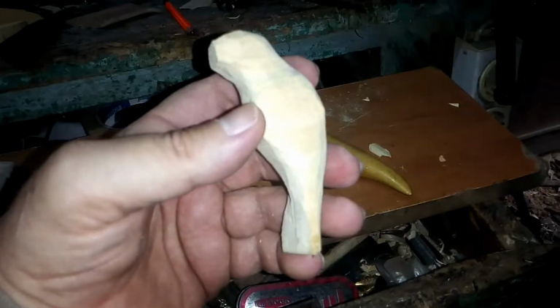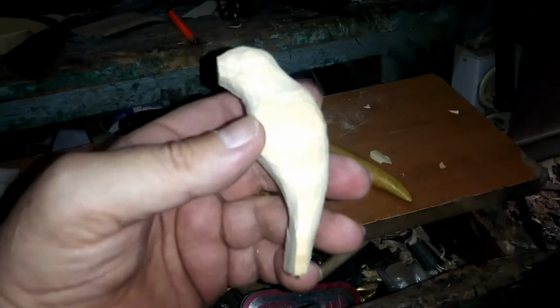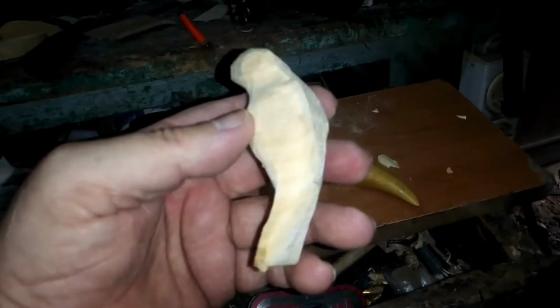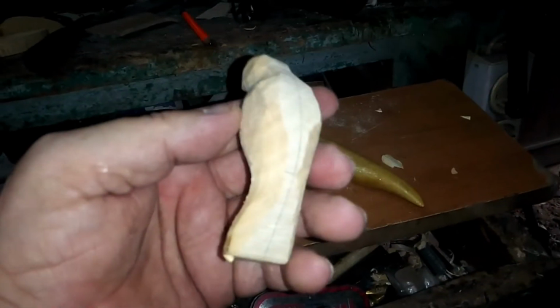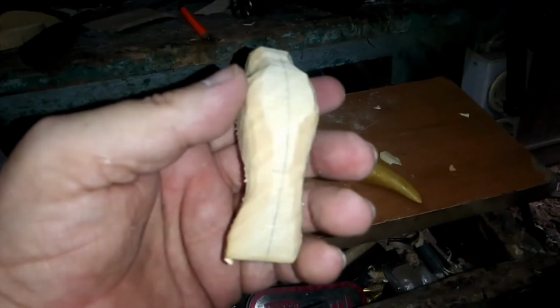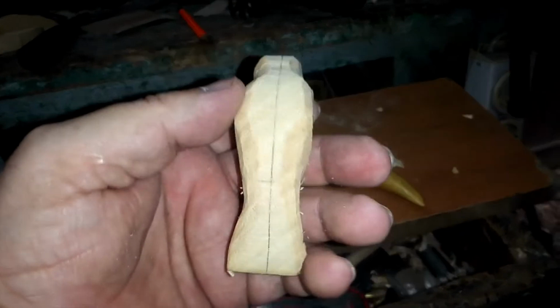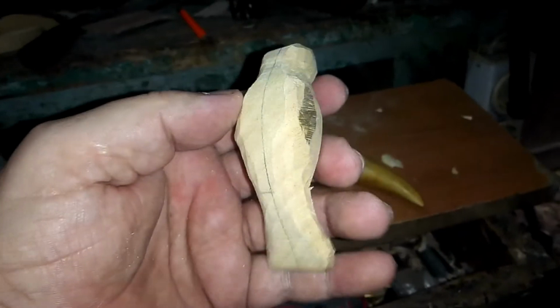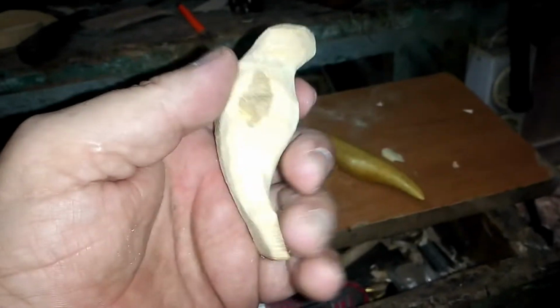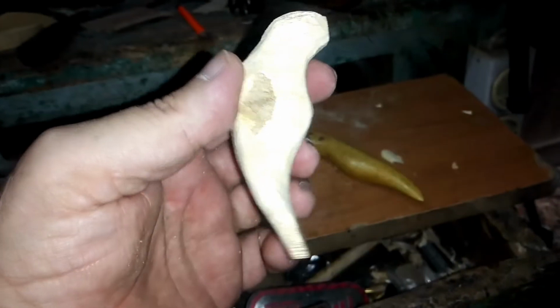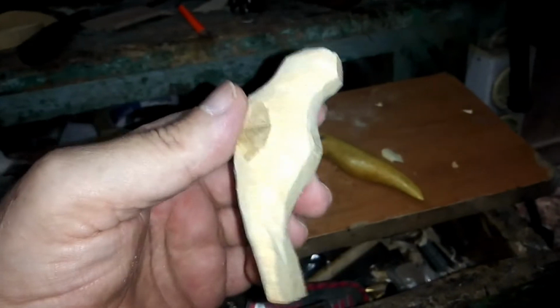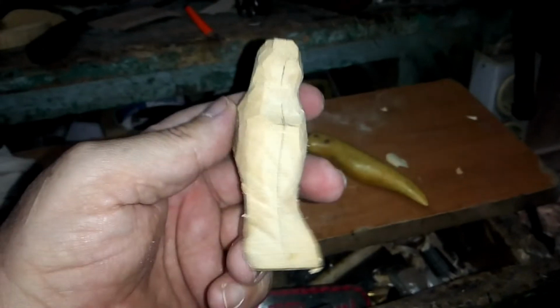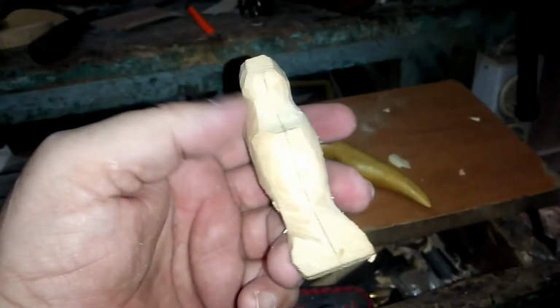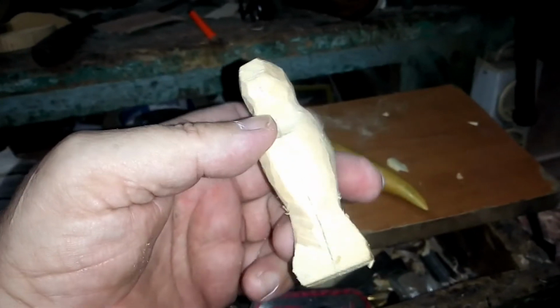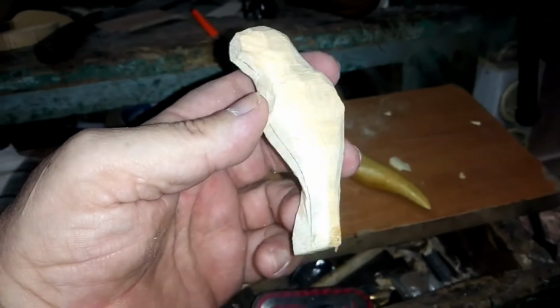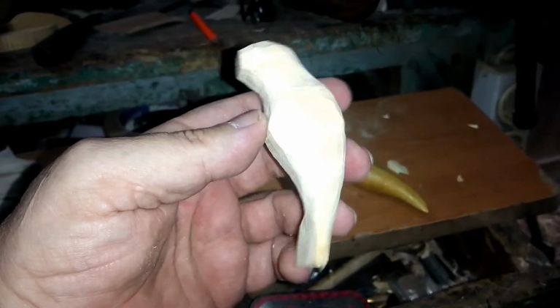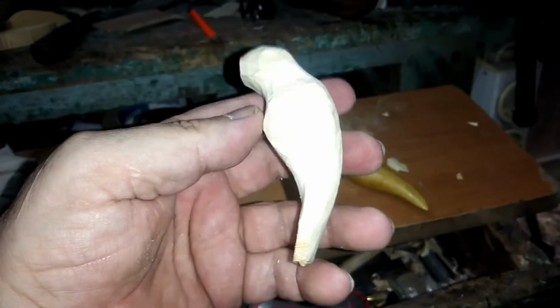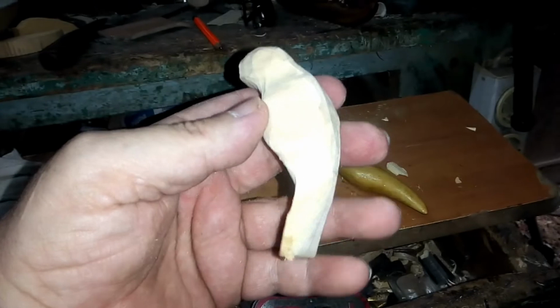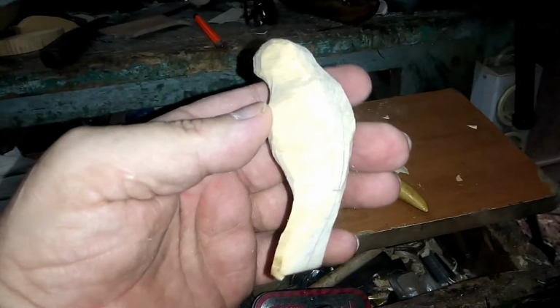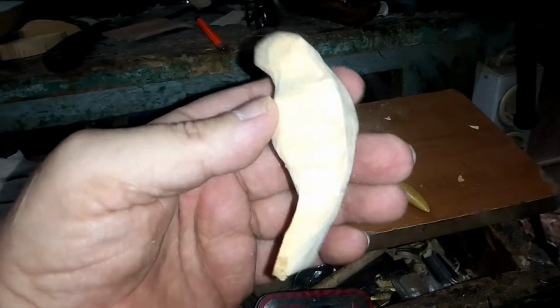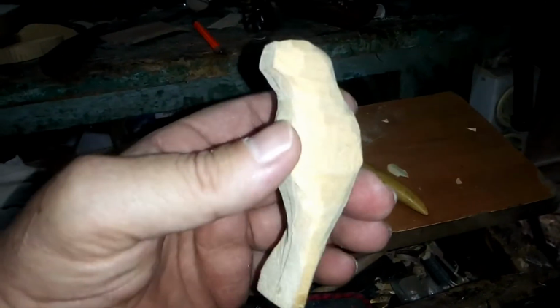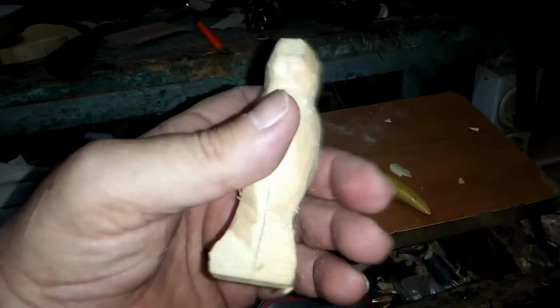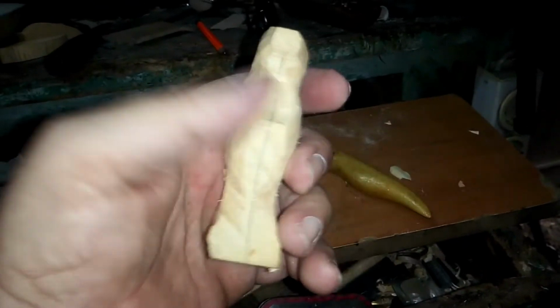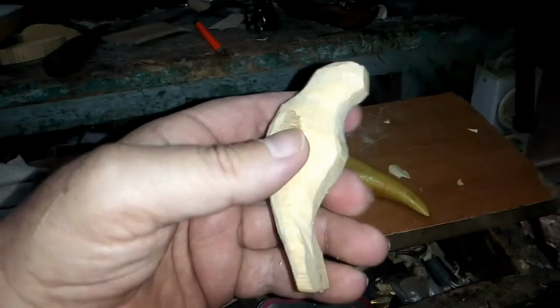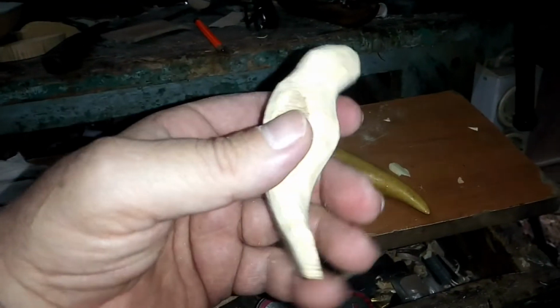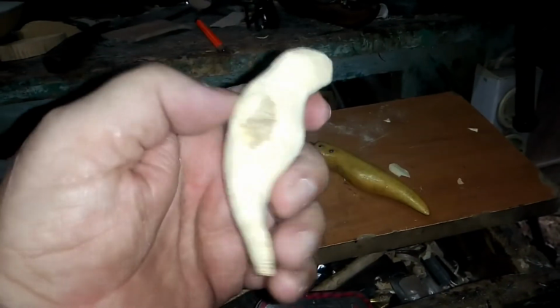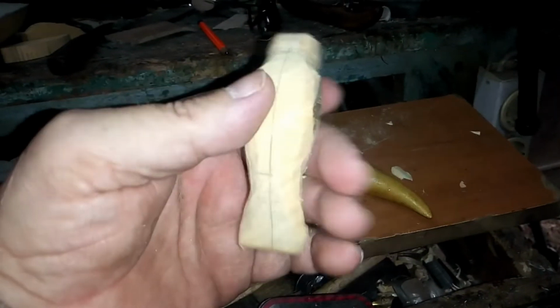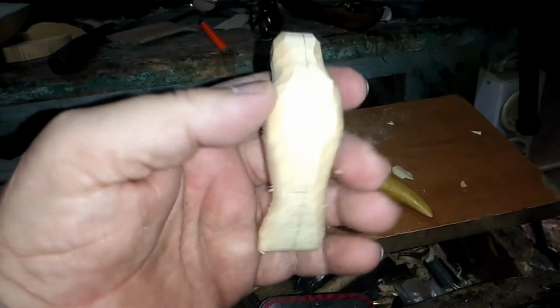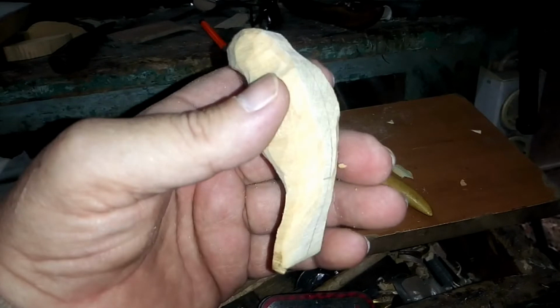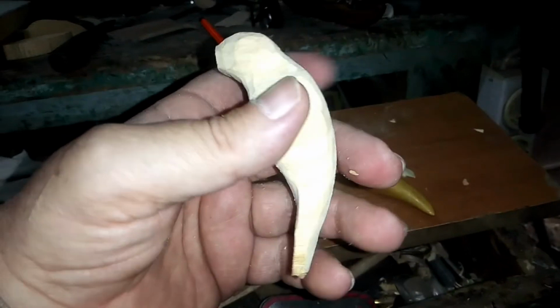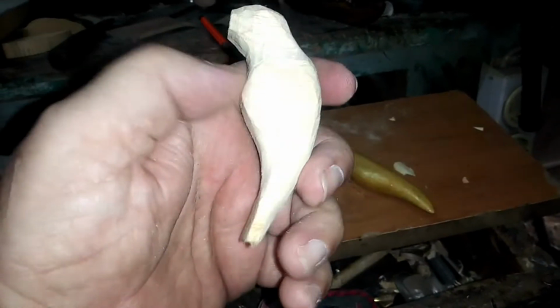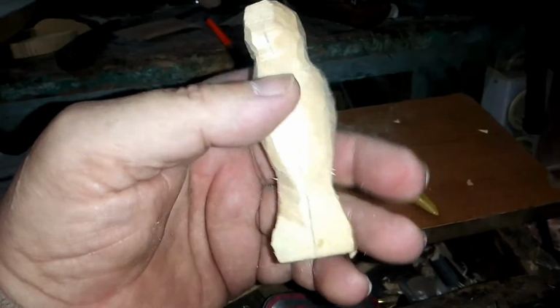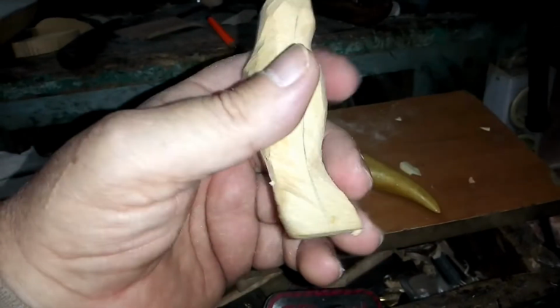Yeni videoma hoş geldiniz. Arkadaşlar, yeni oymam bir çiçekten bal olan çiçek özü emen Hummingbird kuşu. İleriki aşamalarında görüşmek üzere.